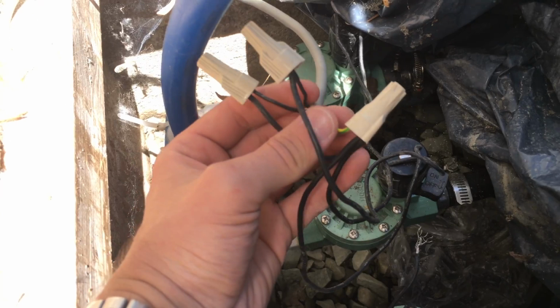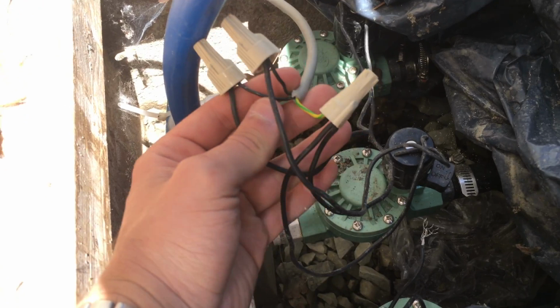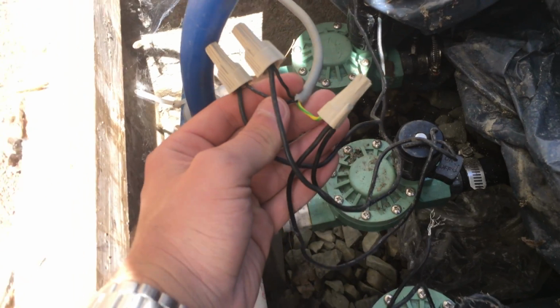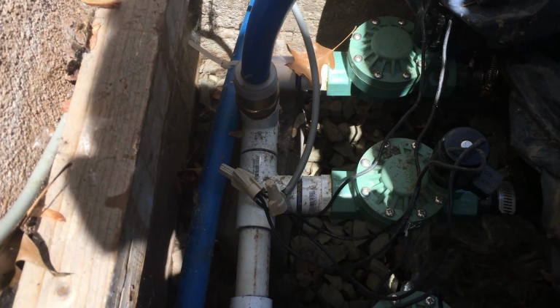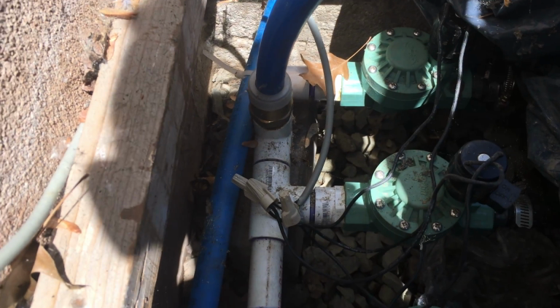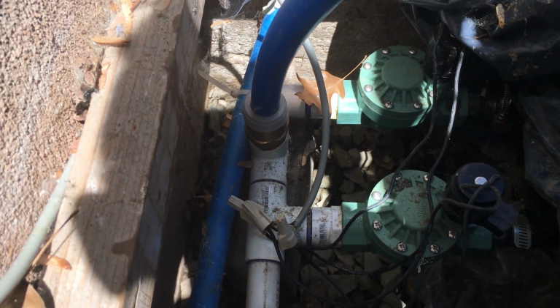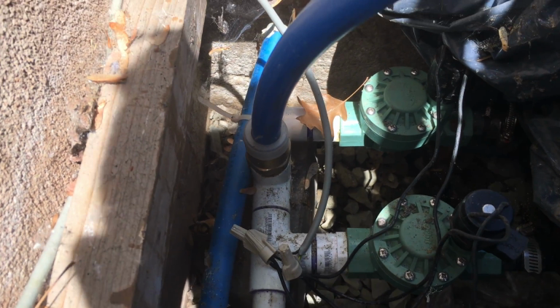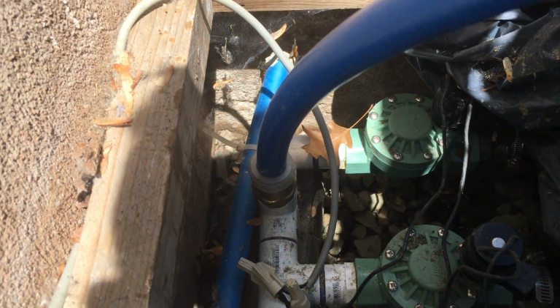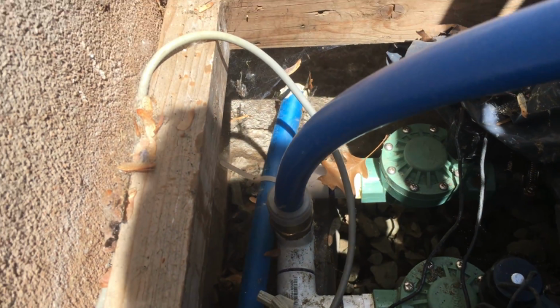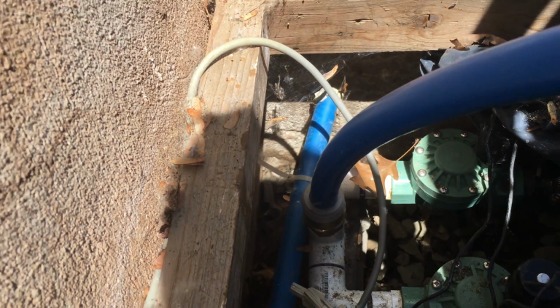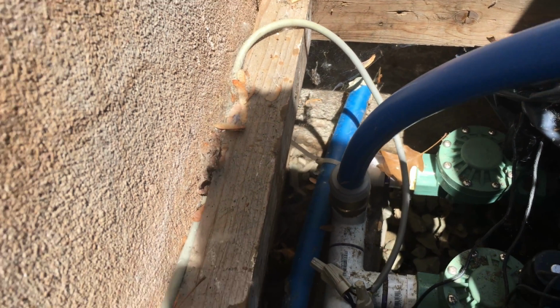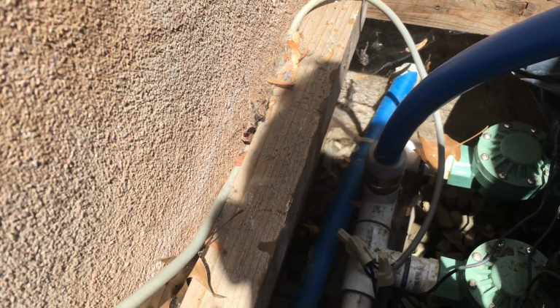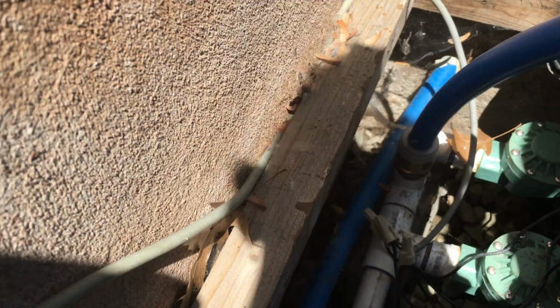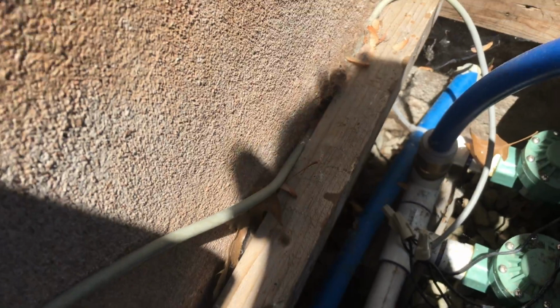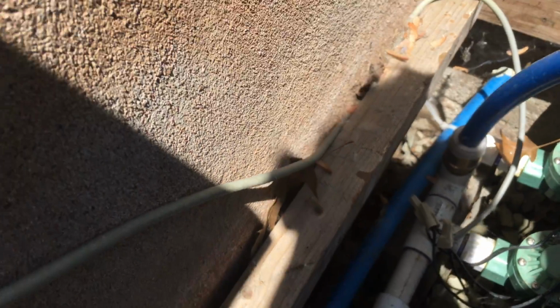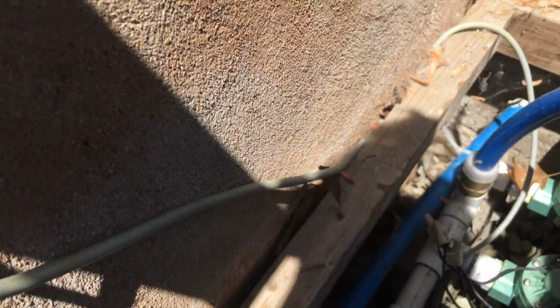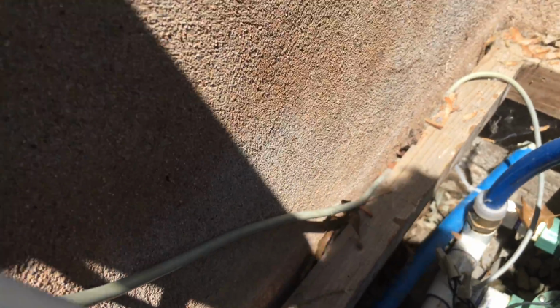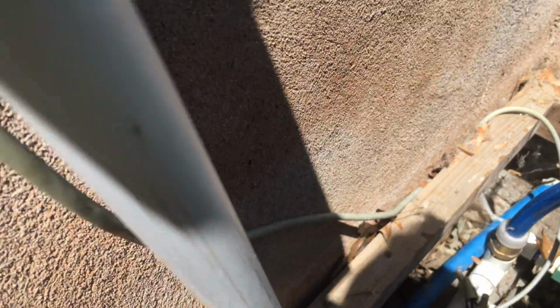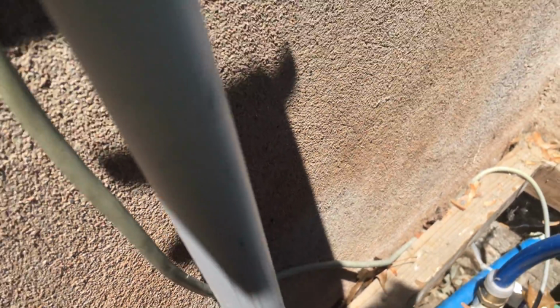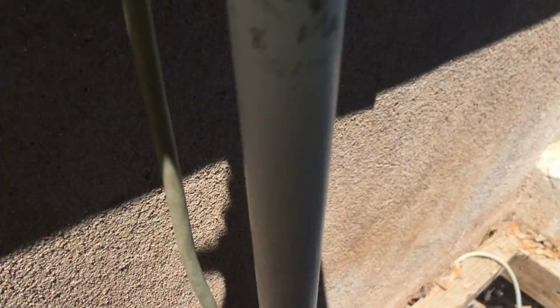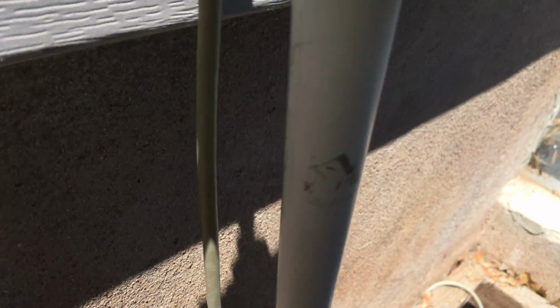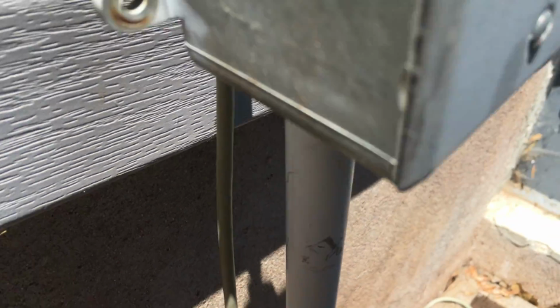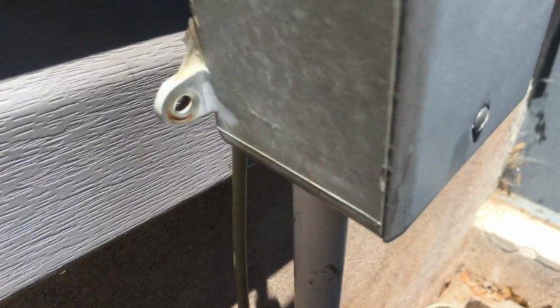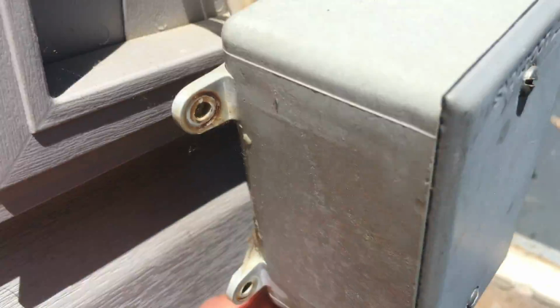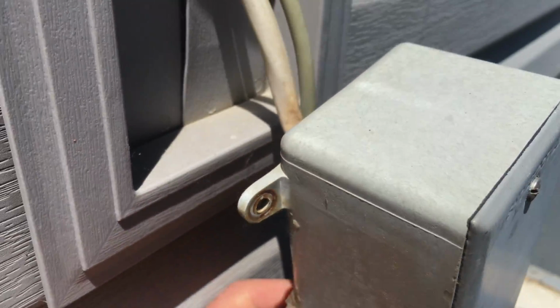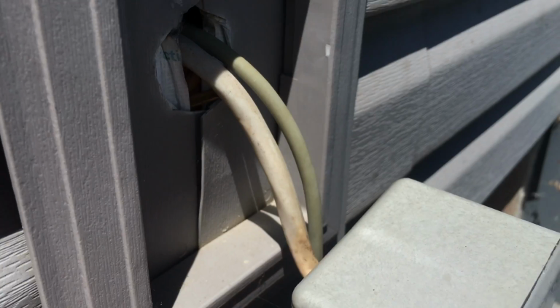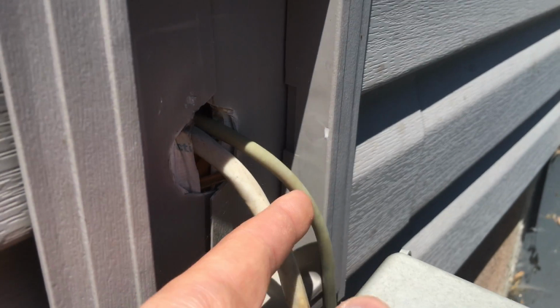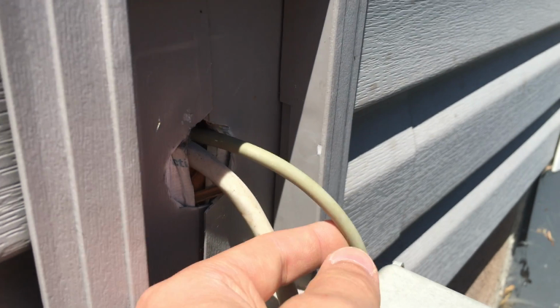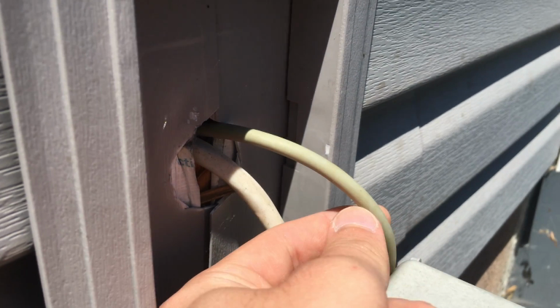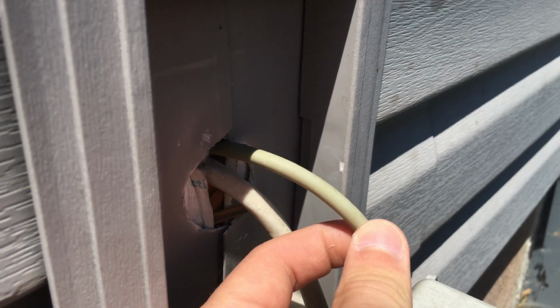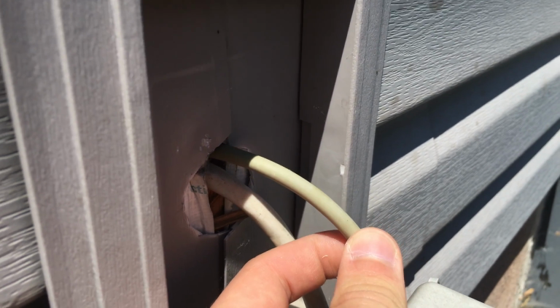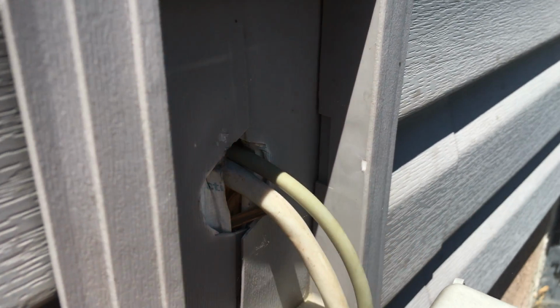With this sprinkler system I had designed you can just directly connect each valve with its two leads to its own port on the device. I will talk more about this later when we connect the wires. I just wanted to give you an idea of my sprinkler valve setup in case you guys had any questions.